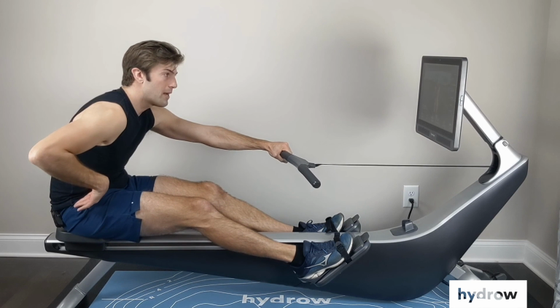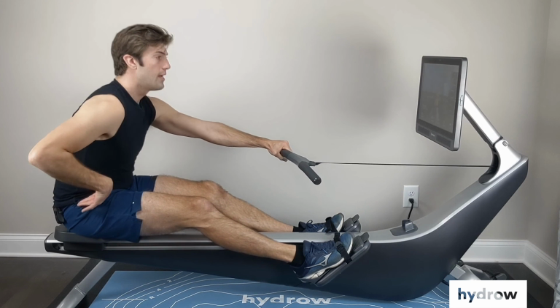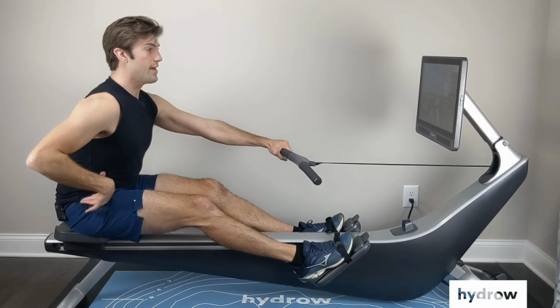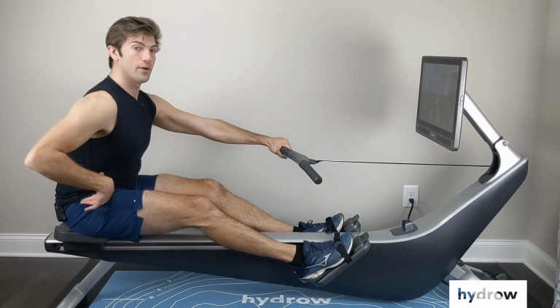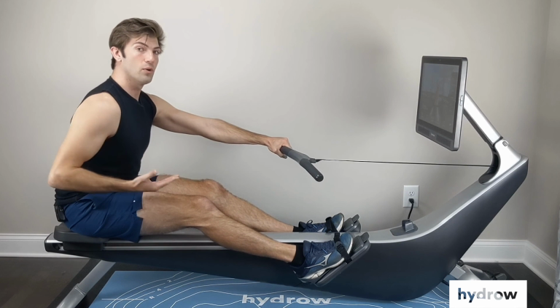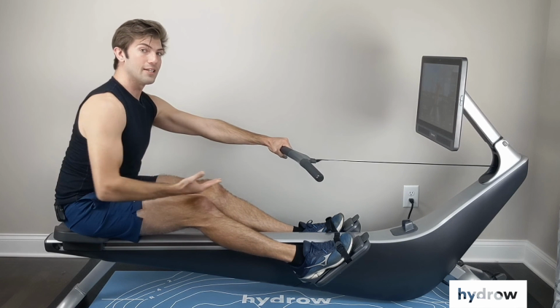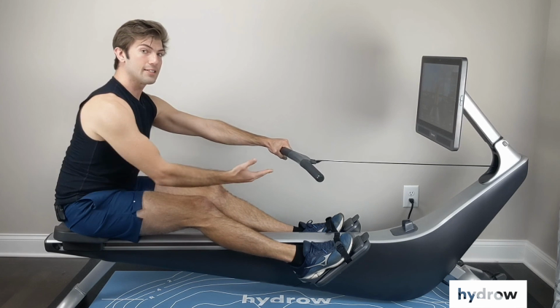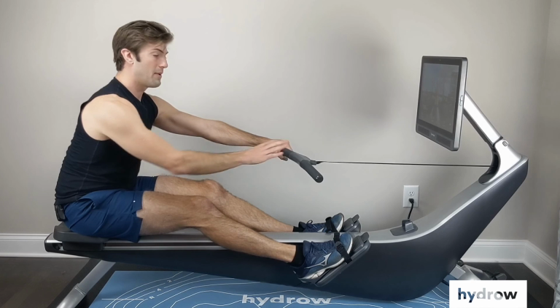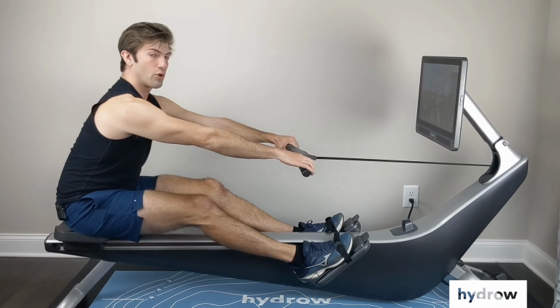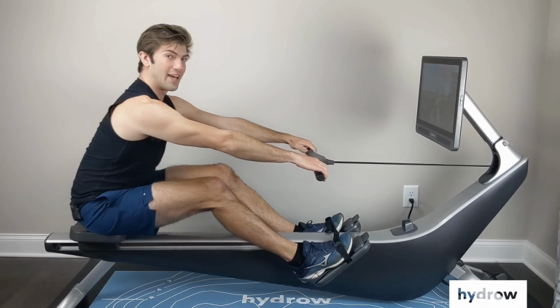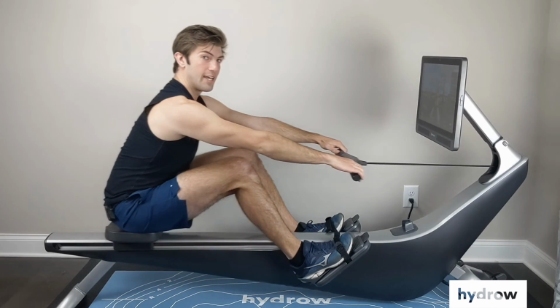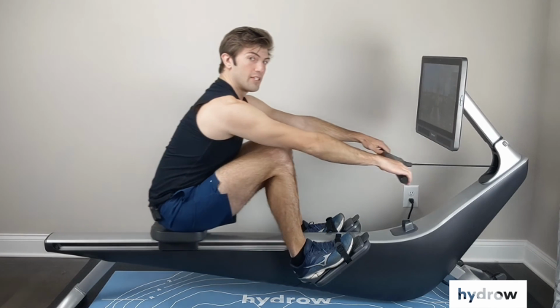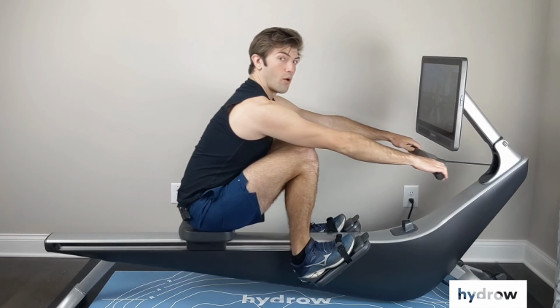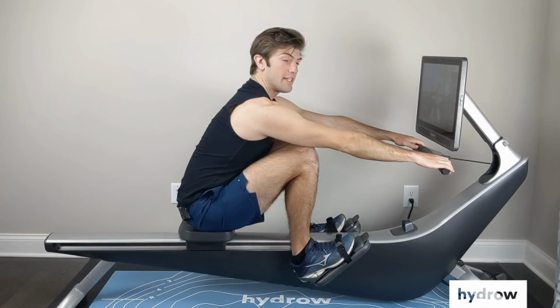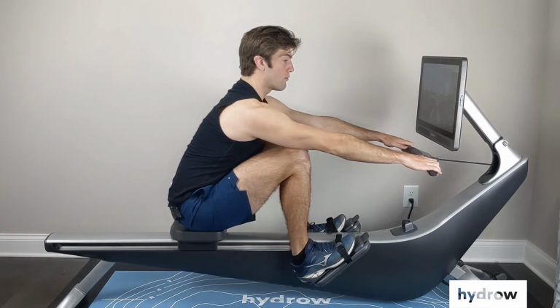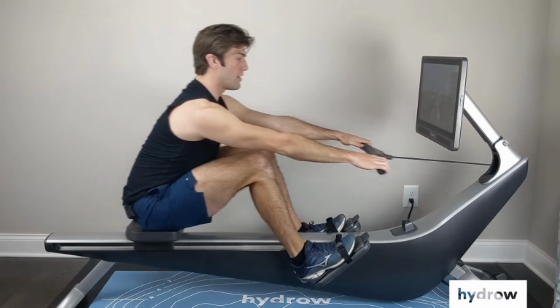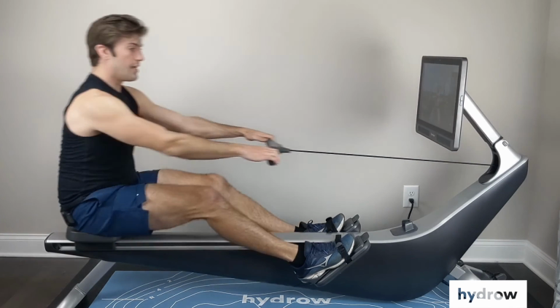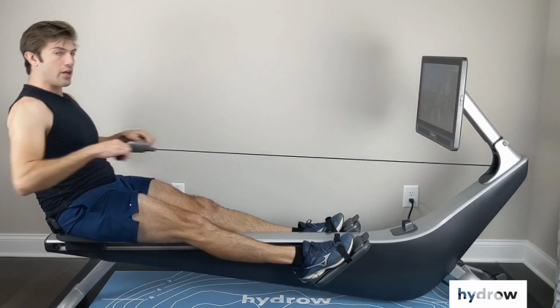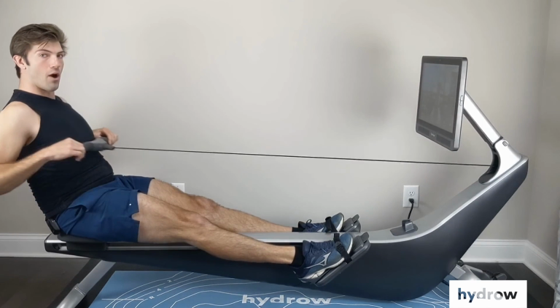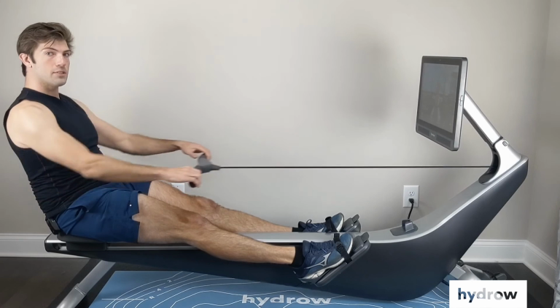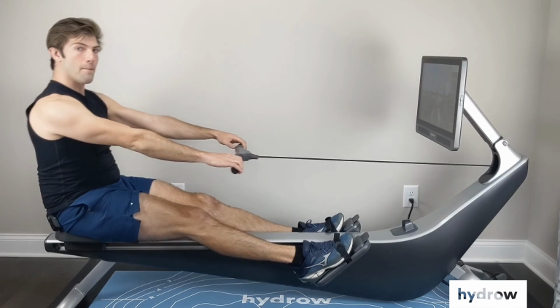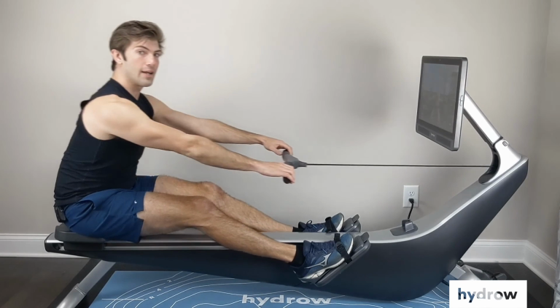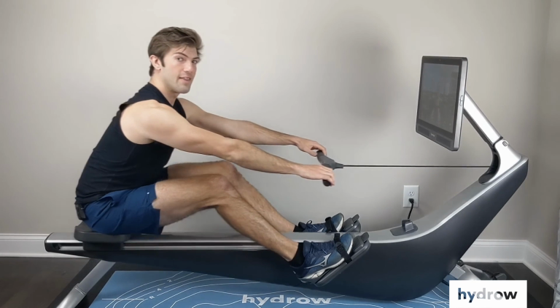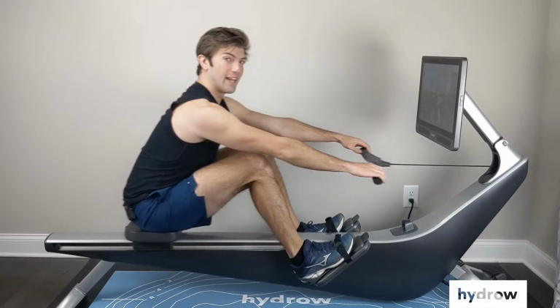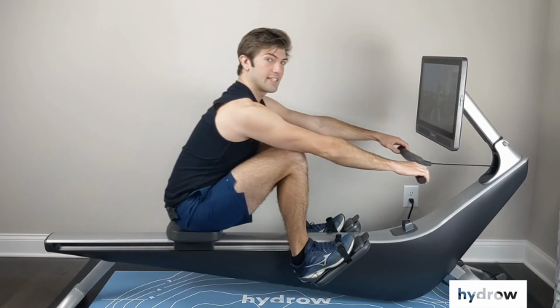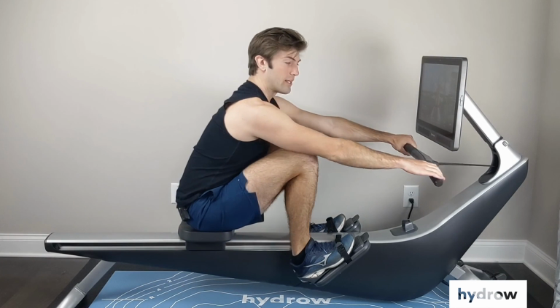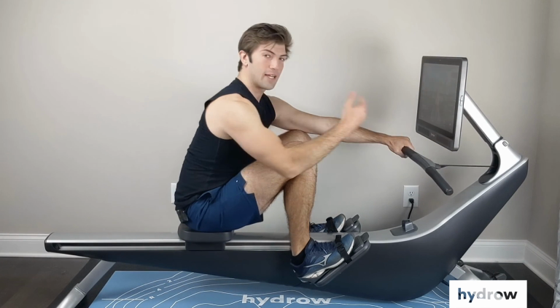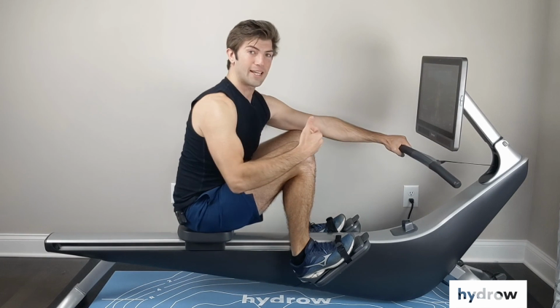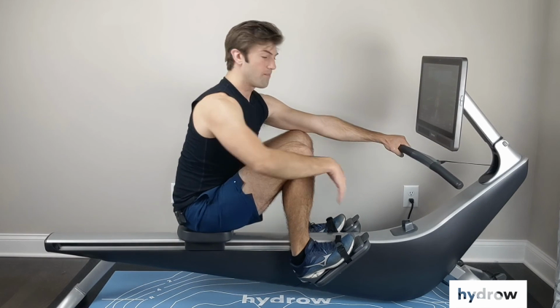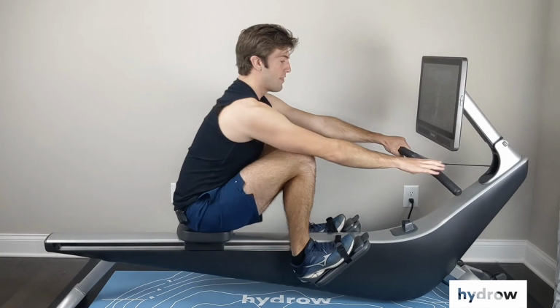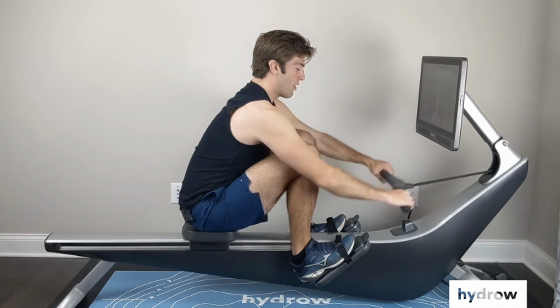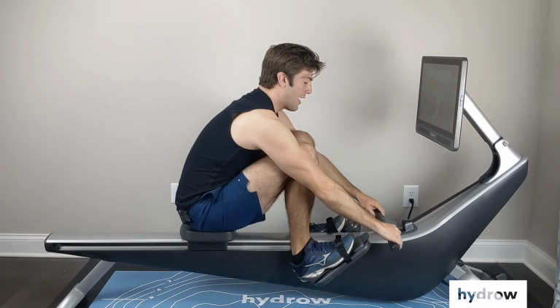I want to make sure that I hinge at the hips instead of rolling at the spine, and then I'm going to let the knees come up to bring my legs in. So a real easy way to remember this is we go arms, body, then legs, and we come back up to that catch, and then we drive back.